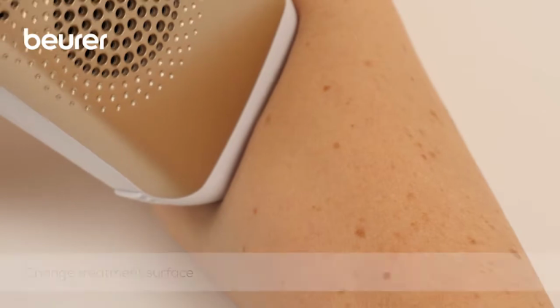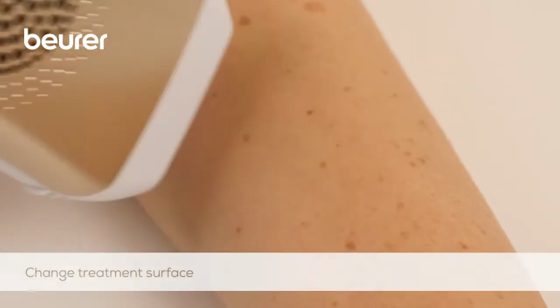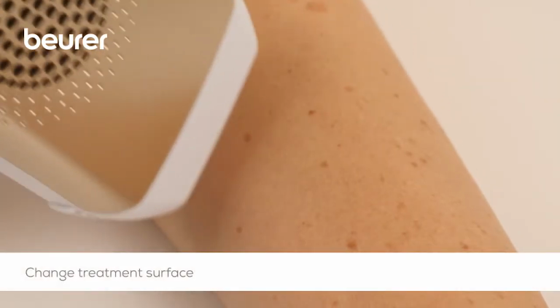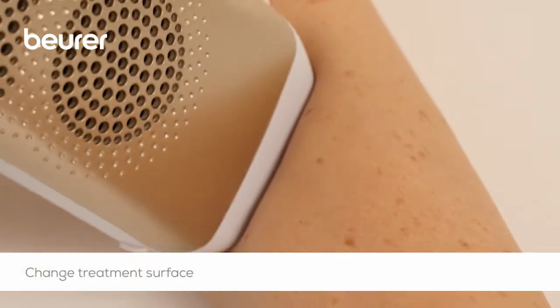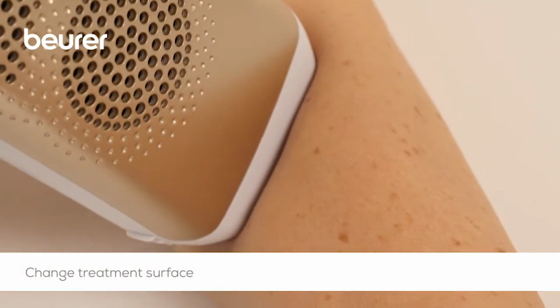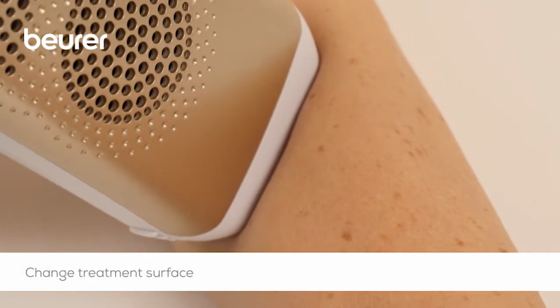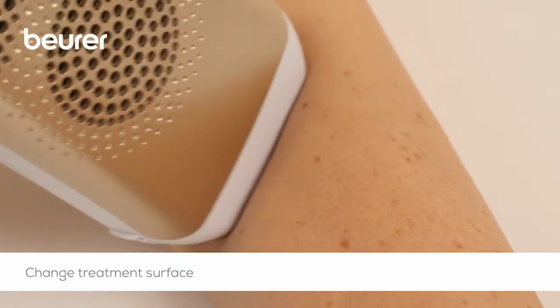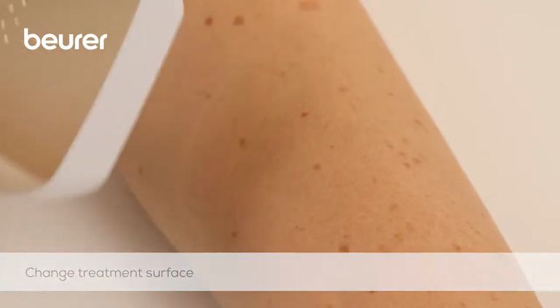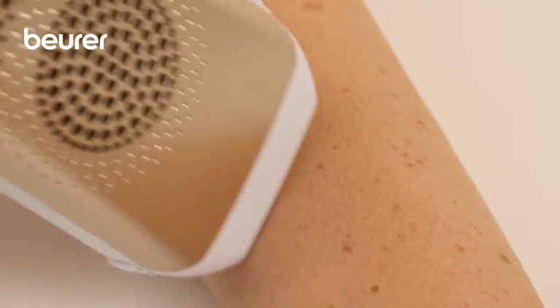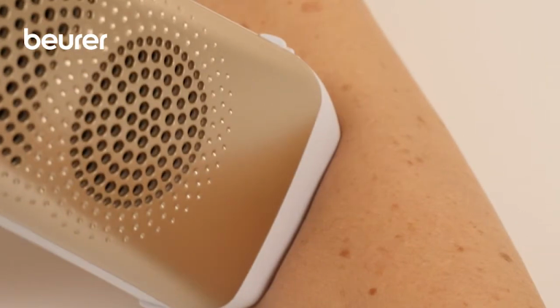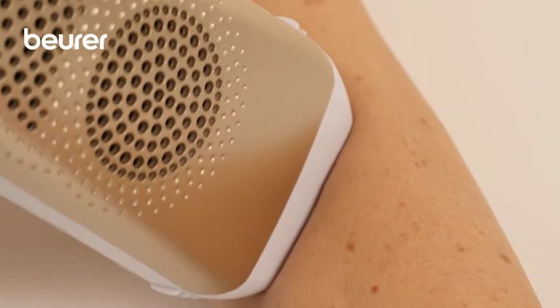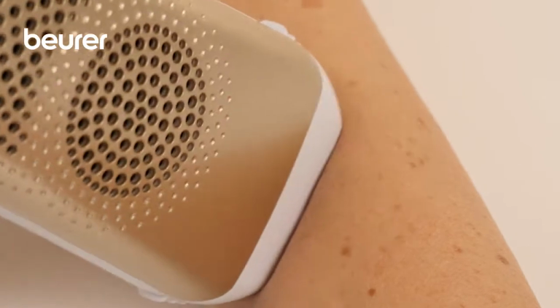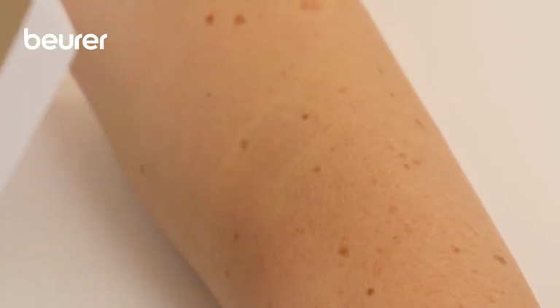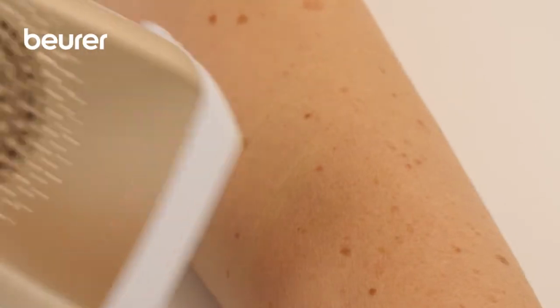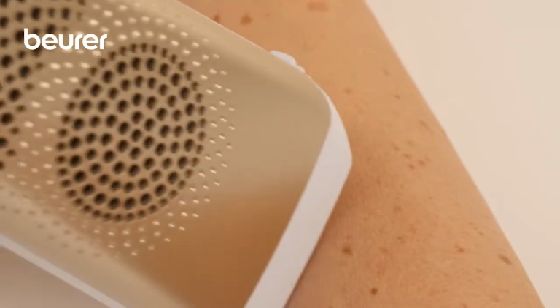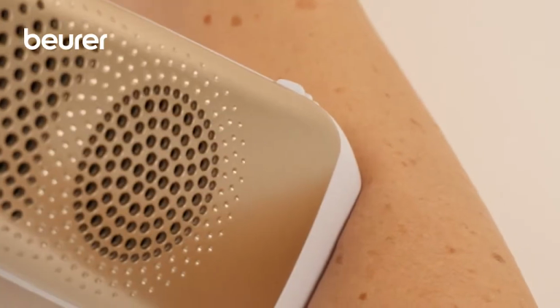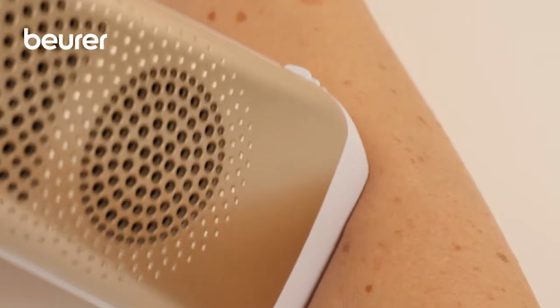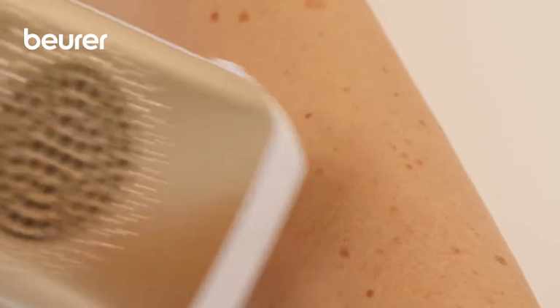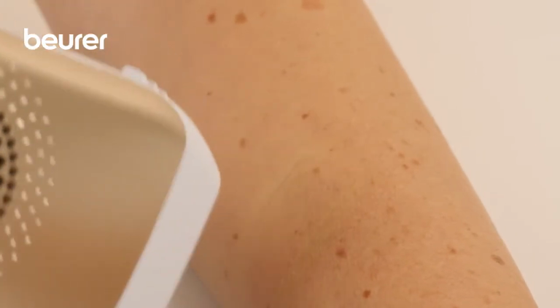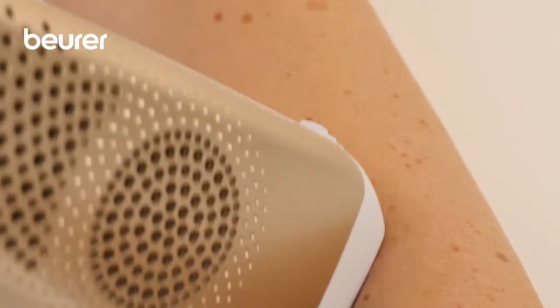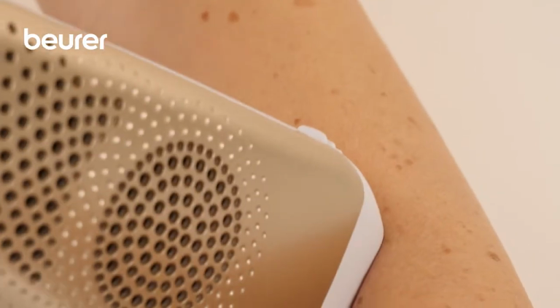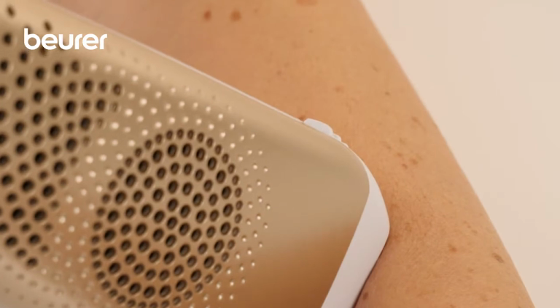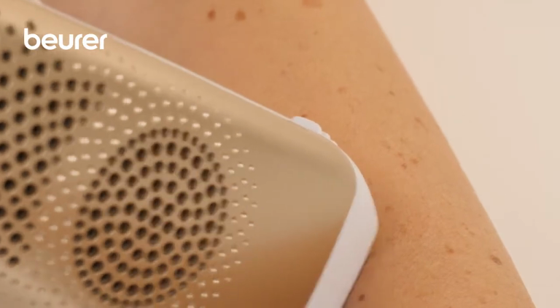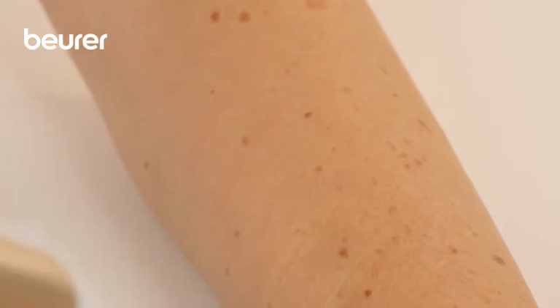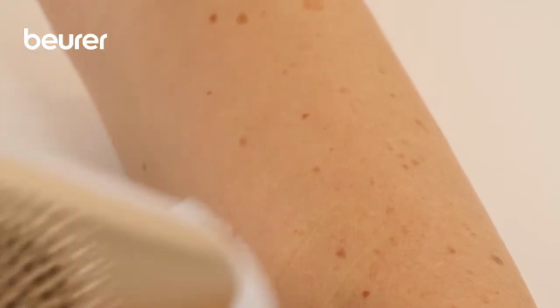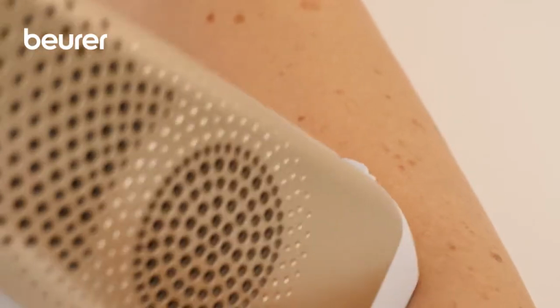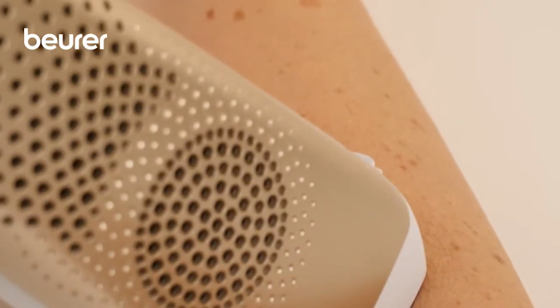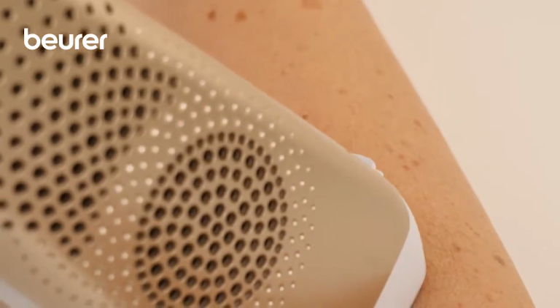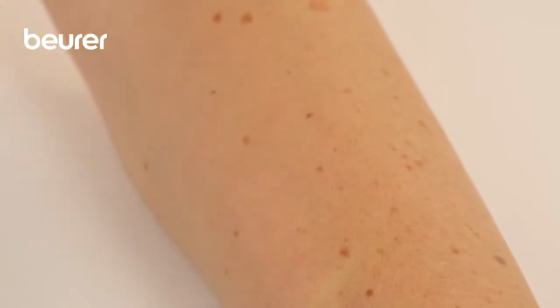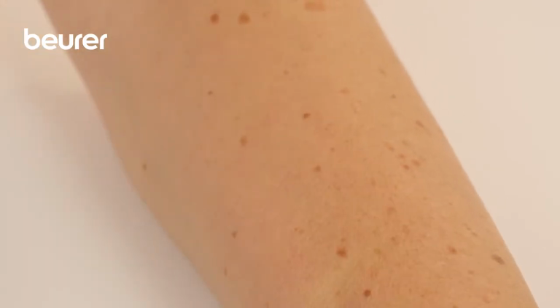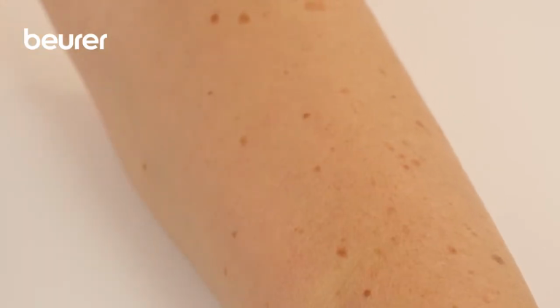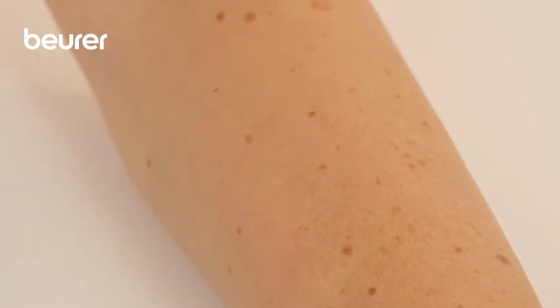Change the treatment area after each light pulse. Never treat the same area more than once and avoid overlaps and gaps. The temporary impressions from the applicator tip help you to position the device with greater precision.